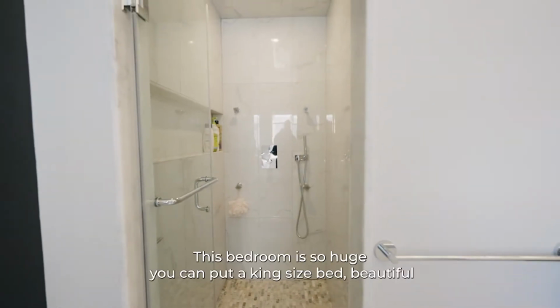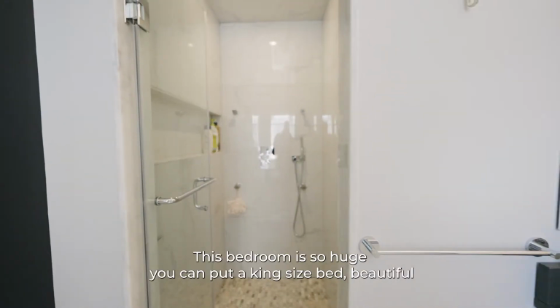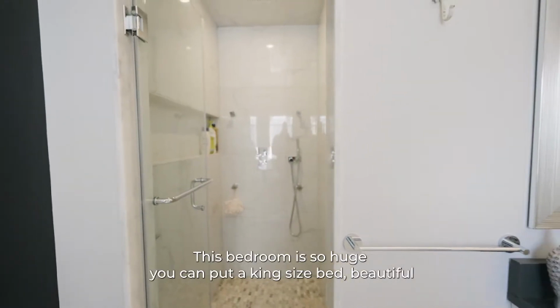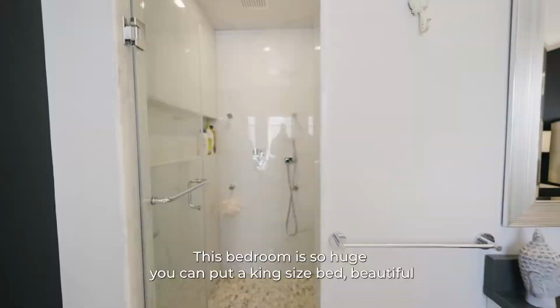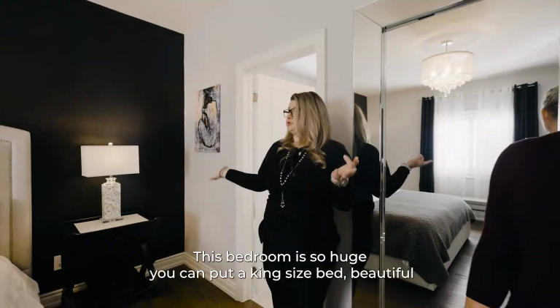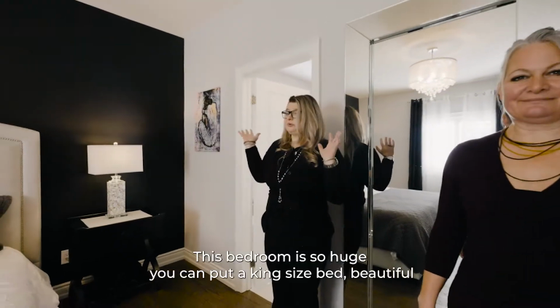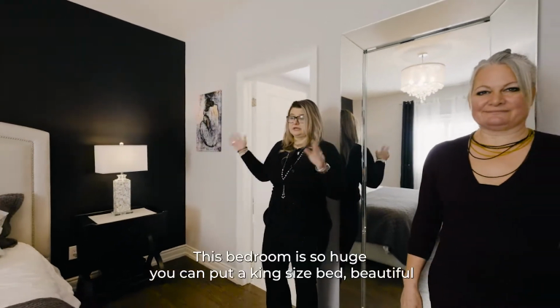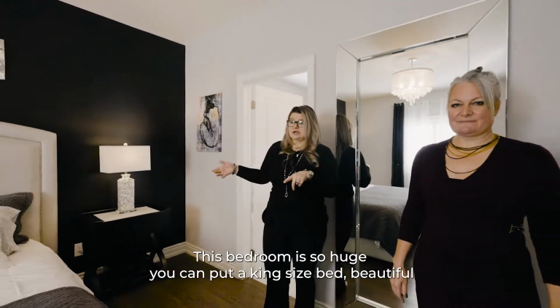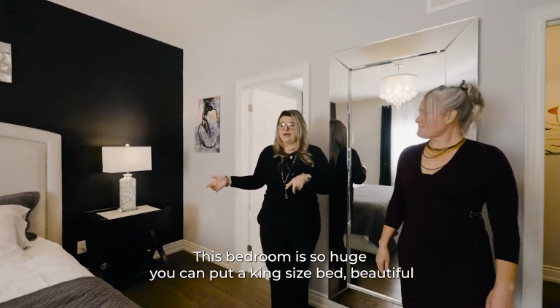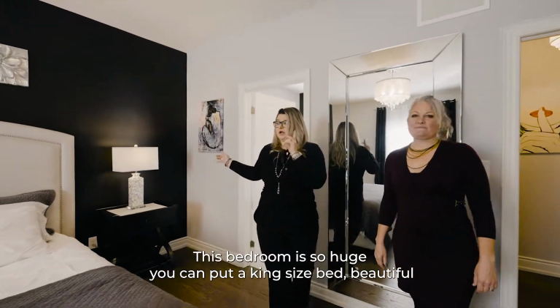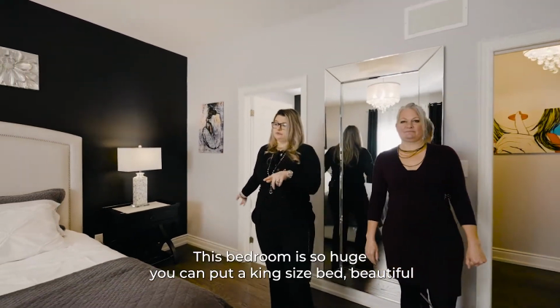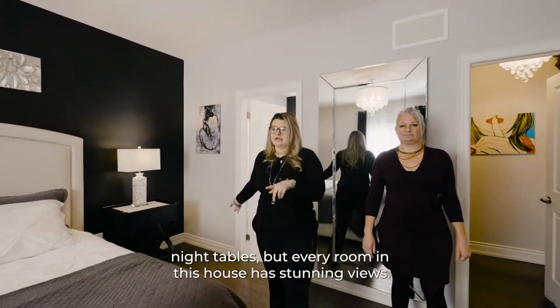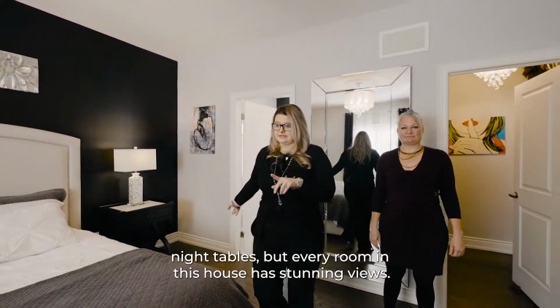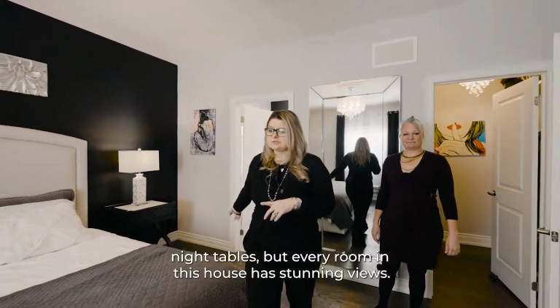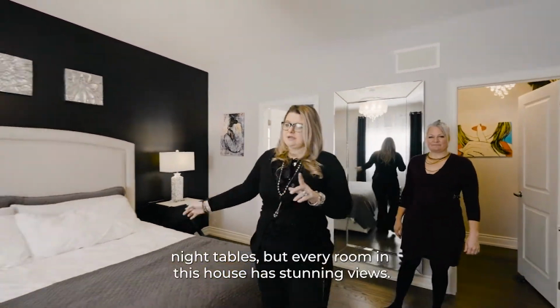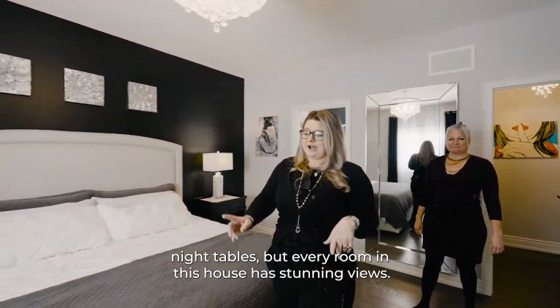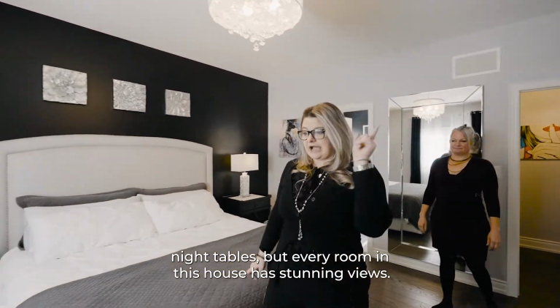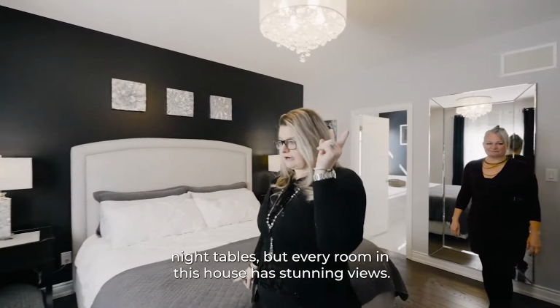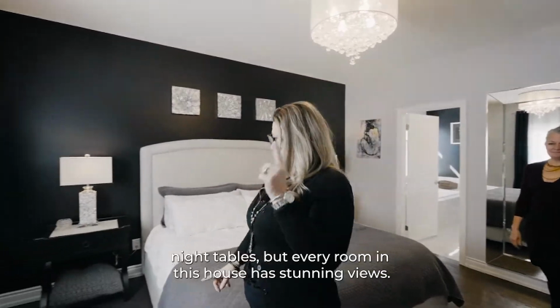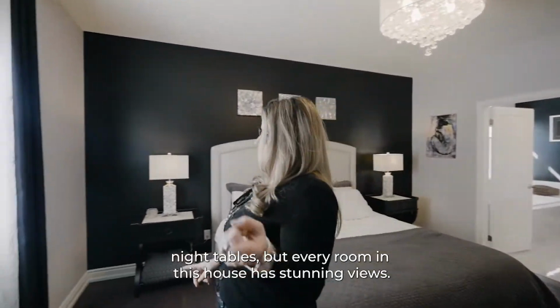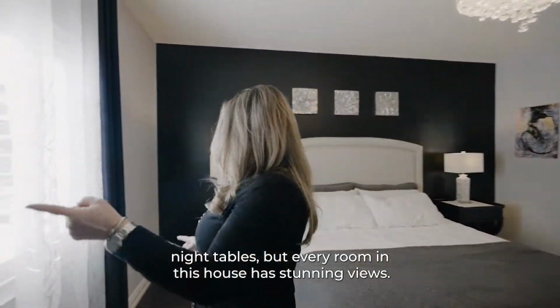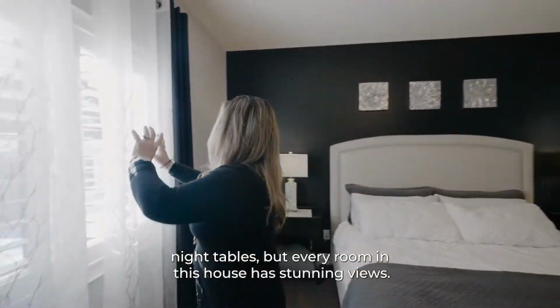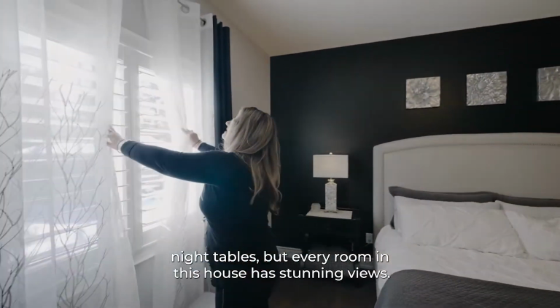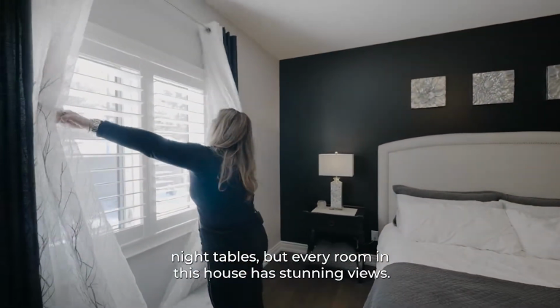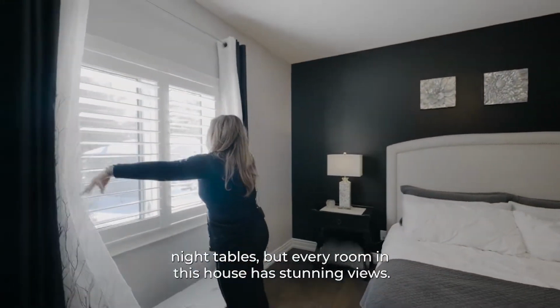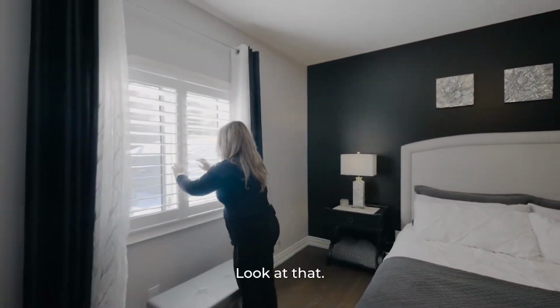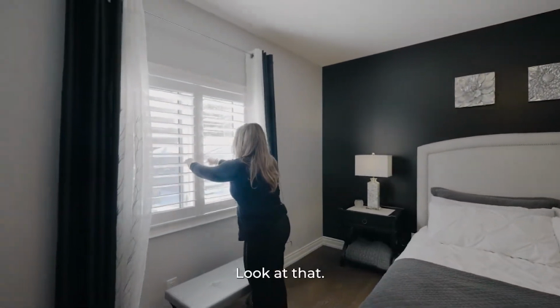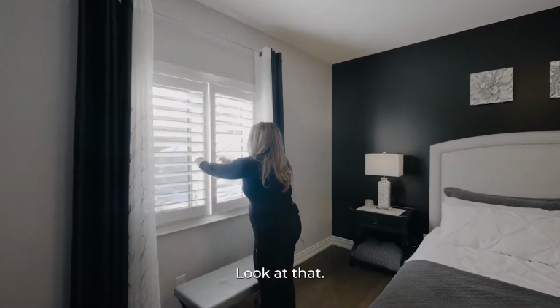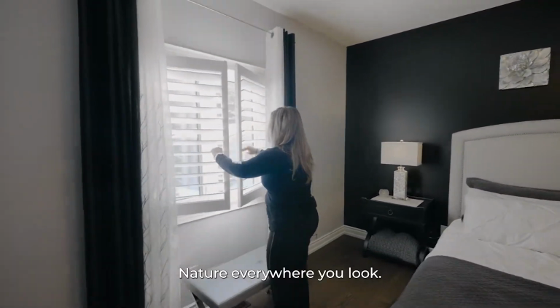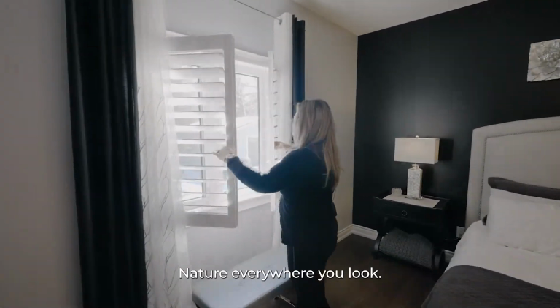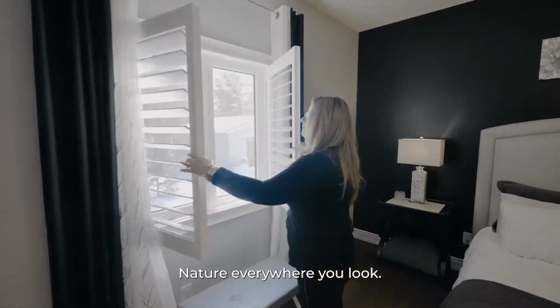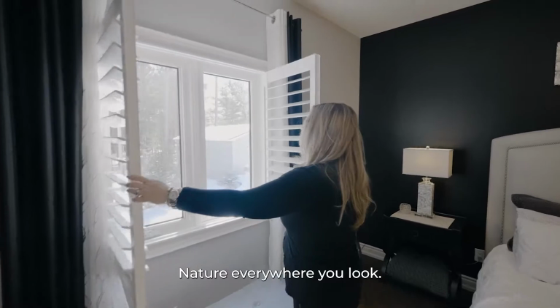This bedroom is so huge you can put a king-size bed and beautiful night tables. But every room in this house has stunning views — look at that, nature everywhere you look.